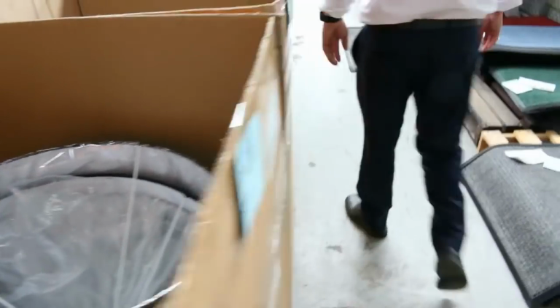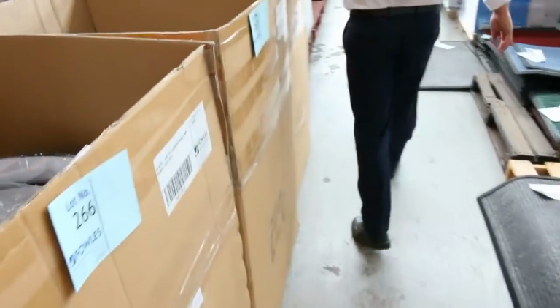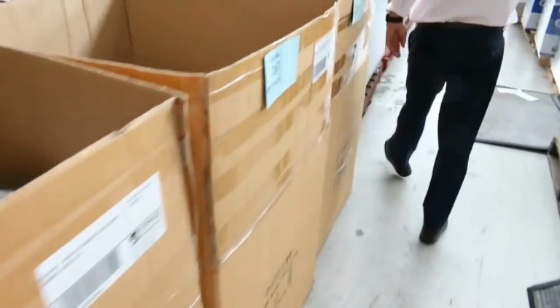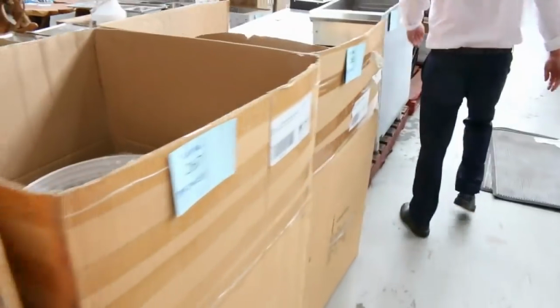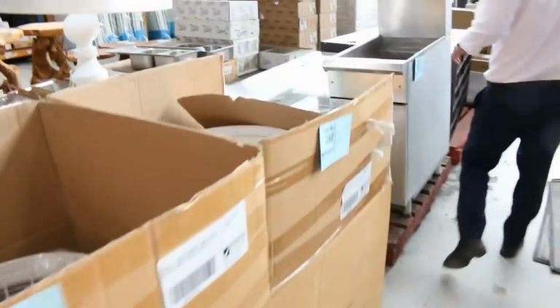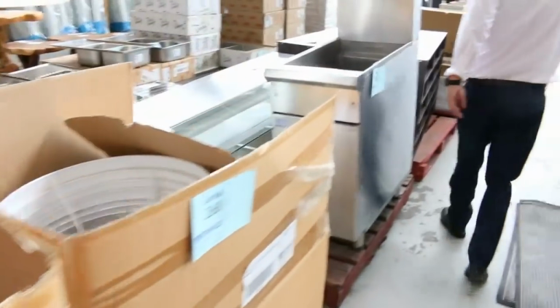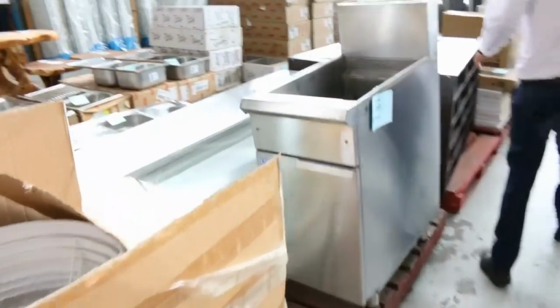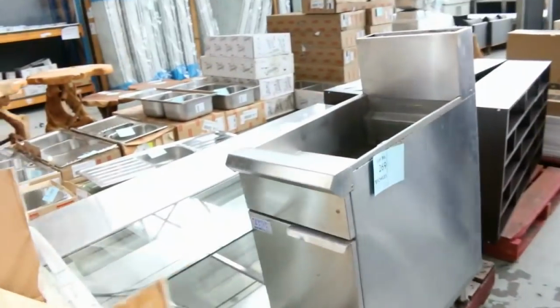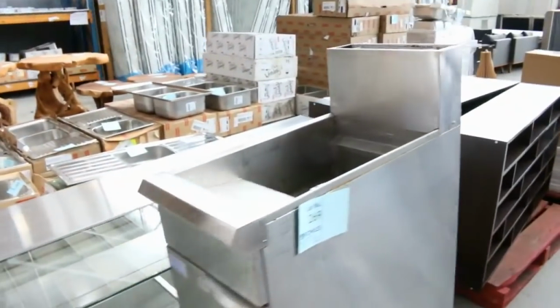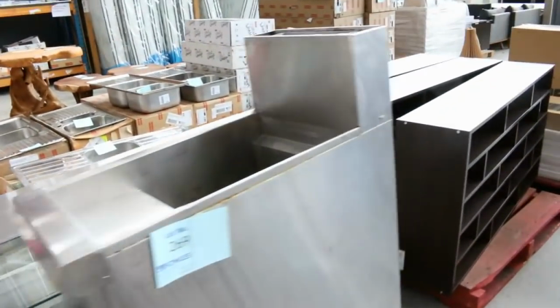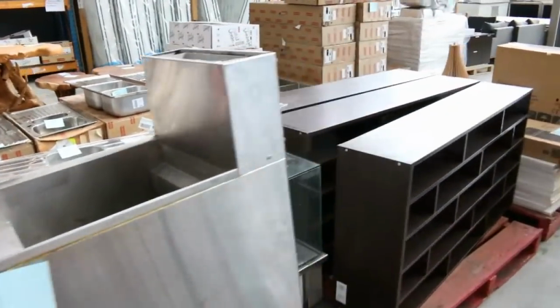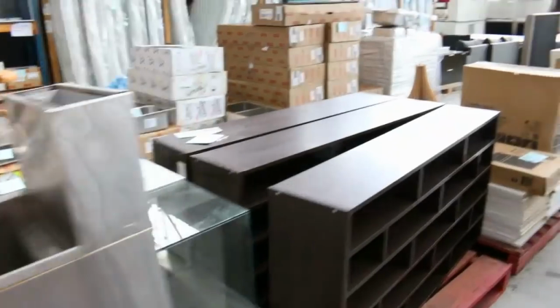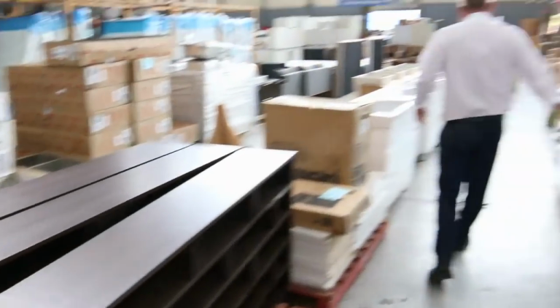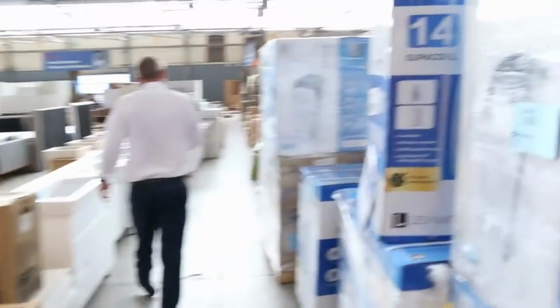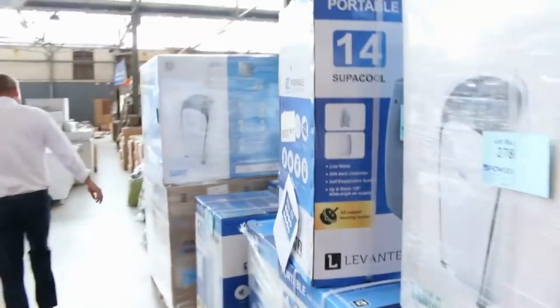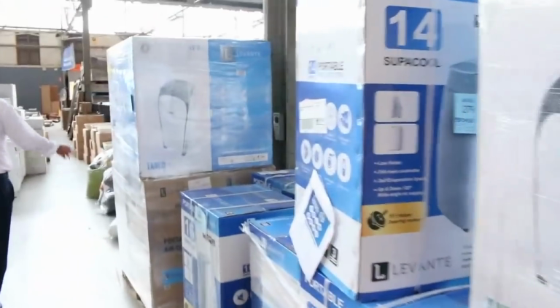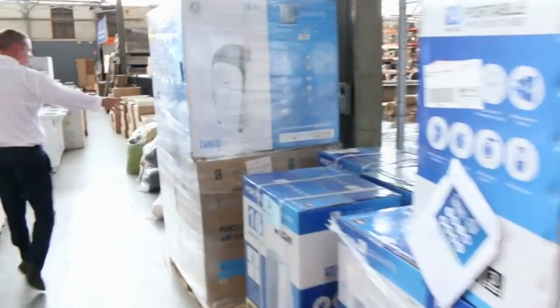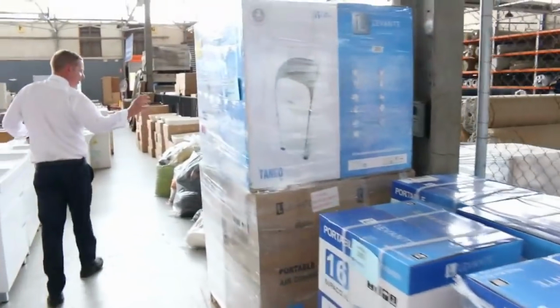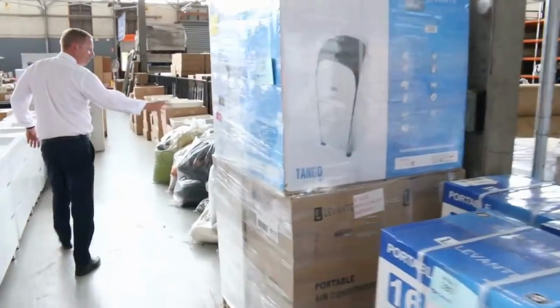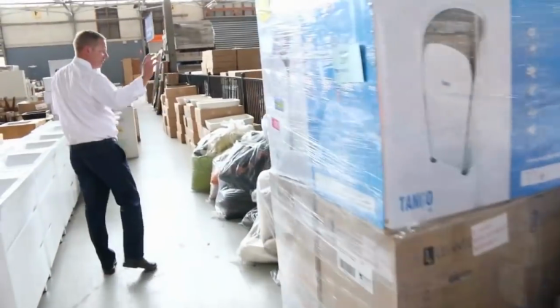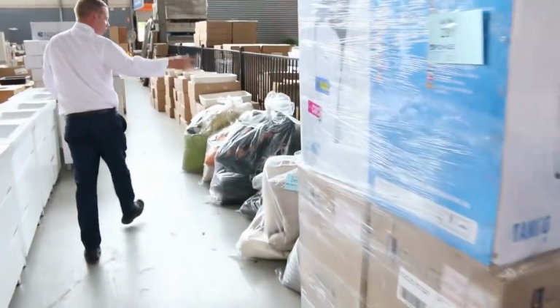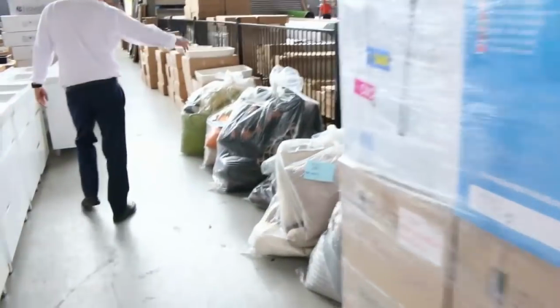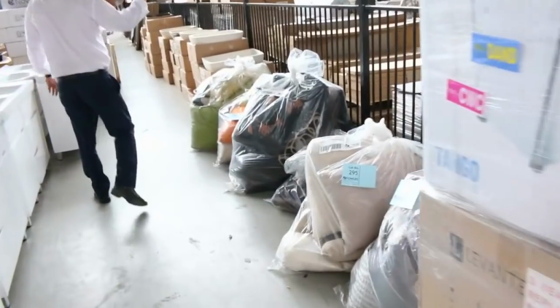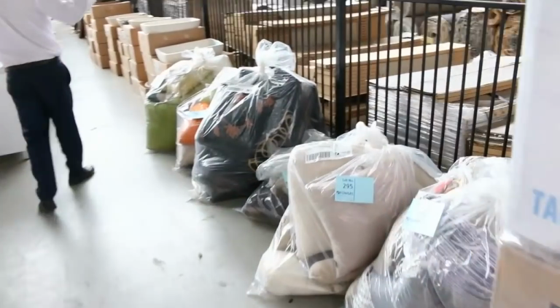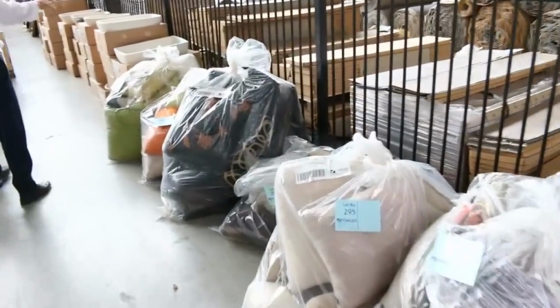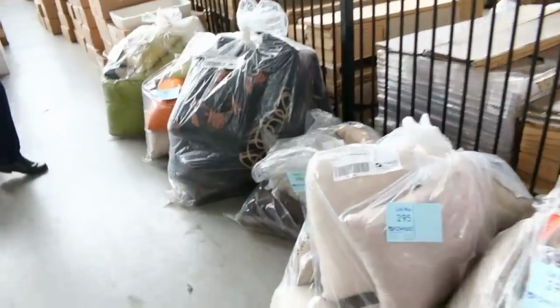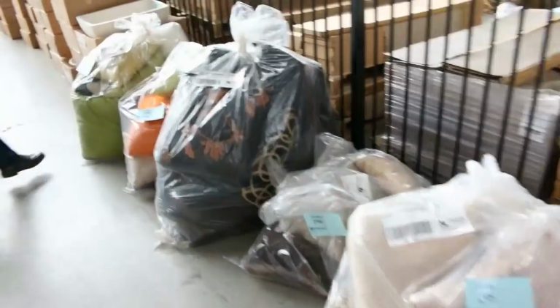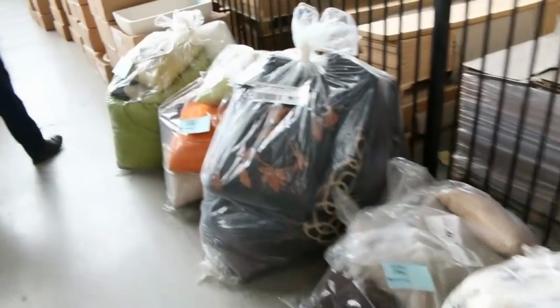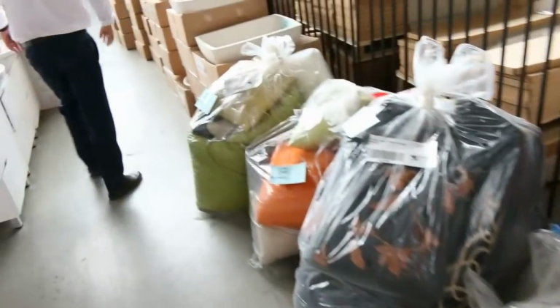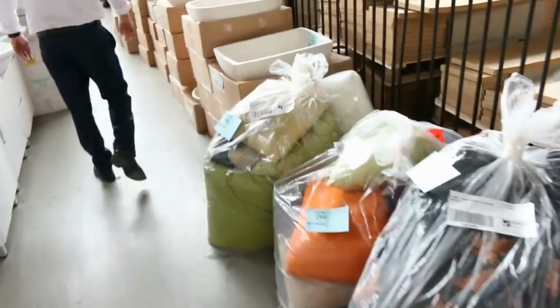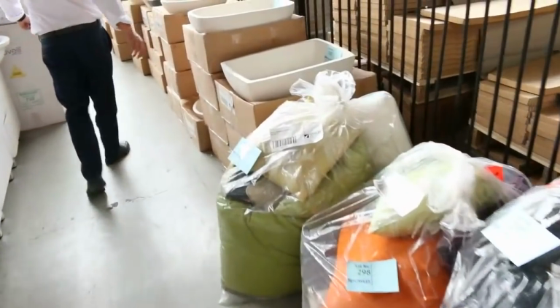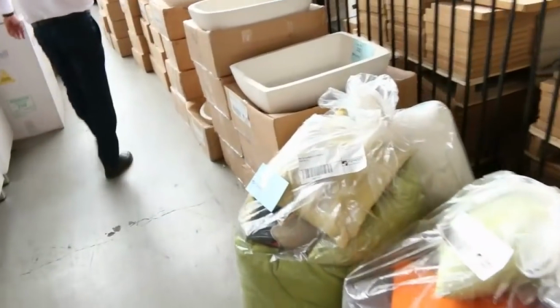Righto, let's have a look — we've got heaps to go through. We've got lots of ex-hire gear, beautiful air conditioners, and mountains of these cushions — big bags of assorted cushions. Again, they'll be unreserved, so $1 no reserve on all of those.